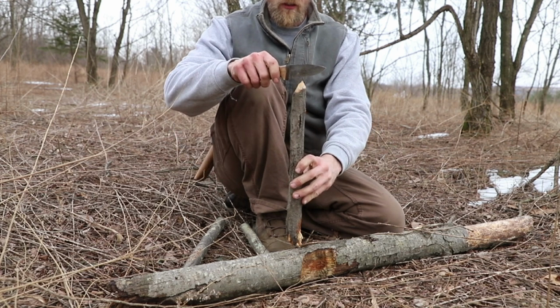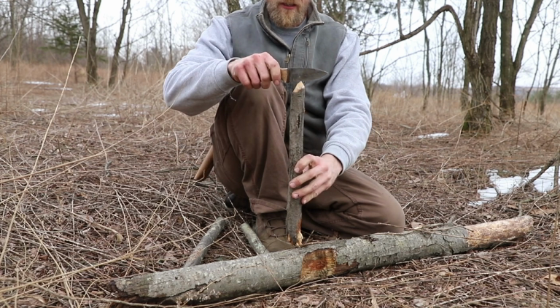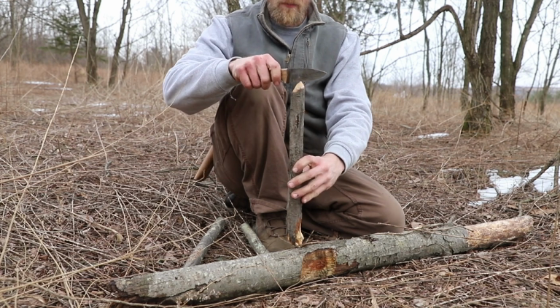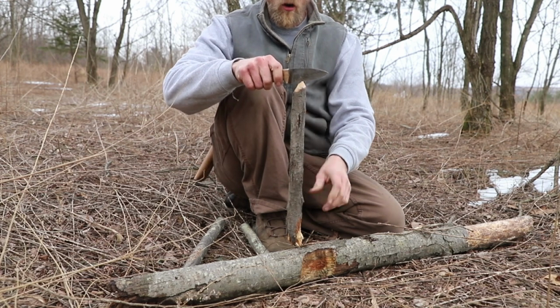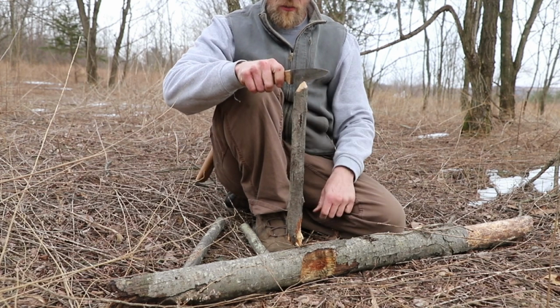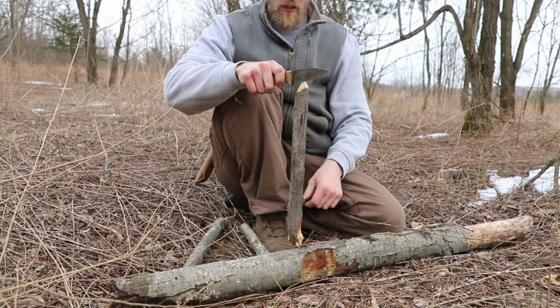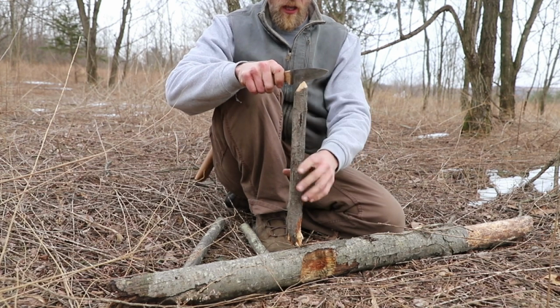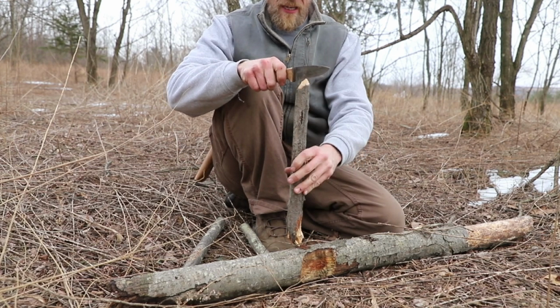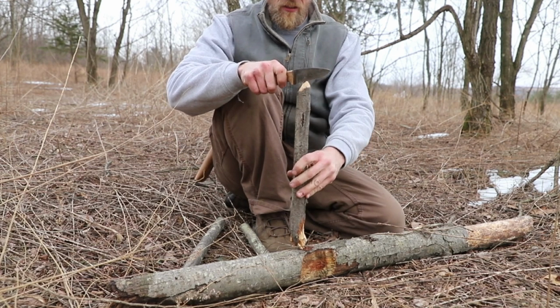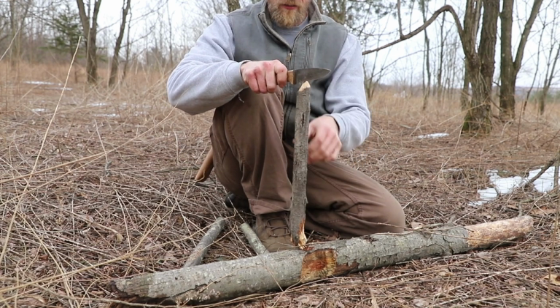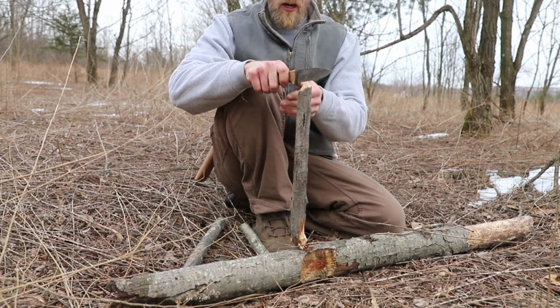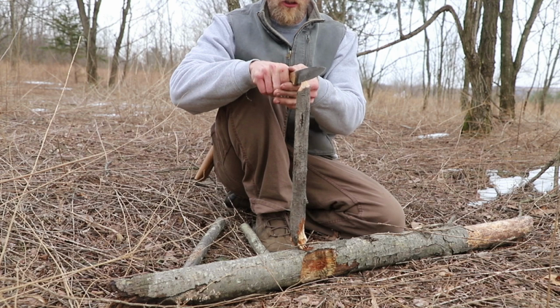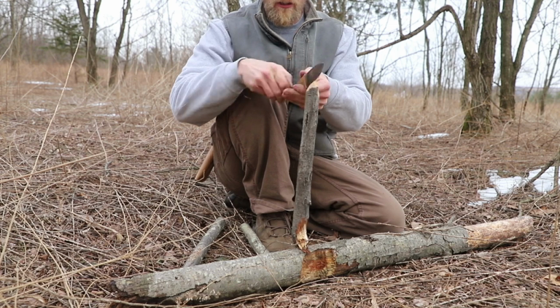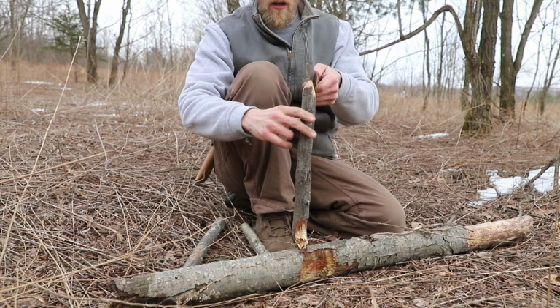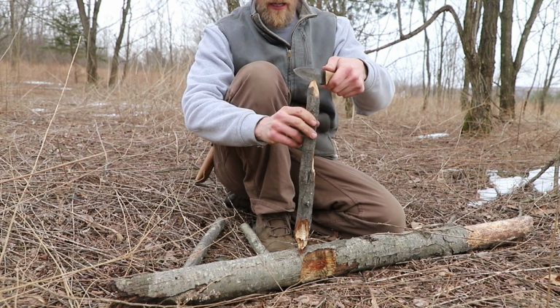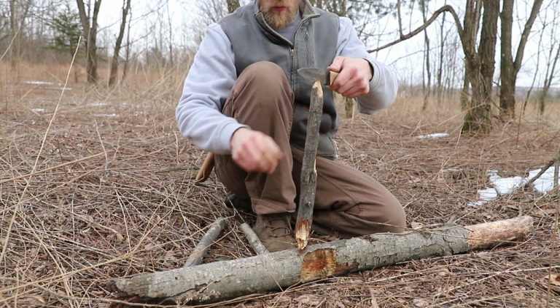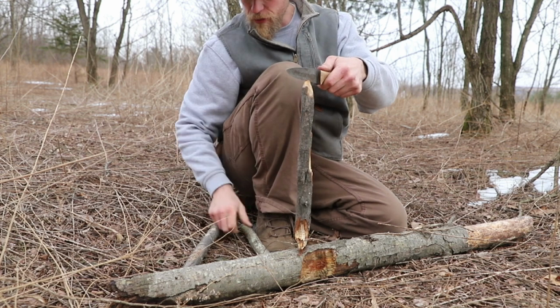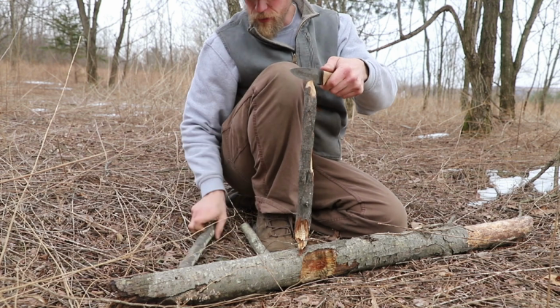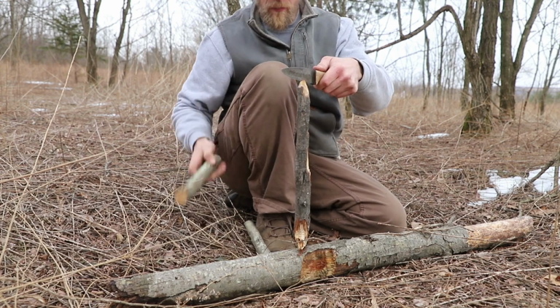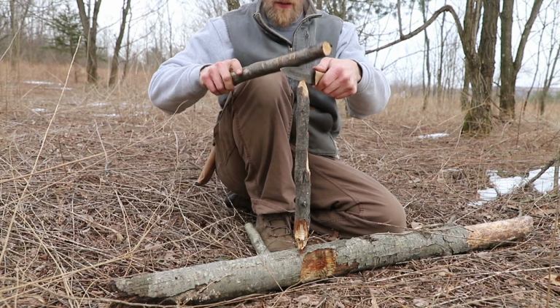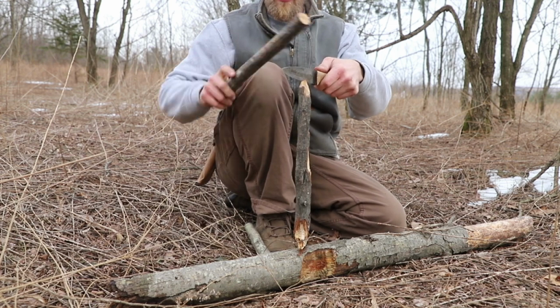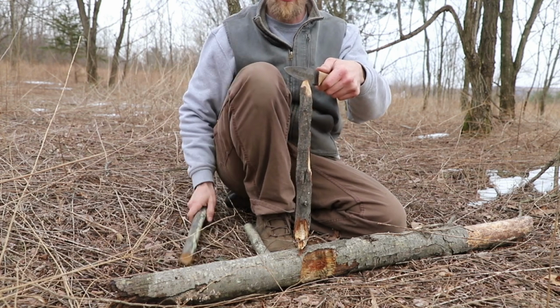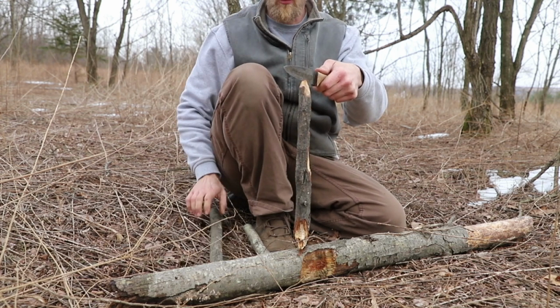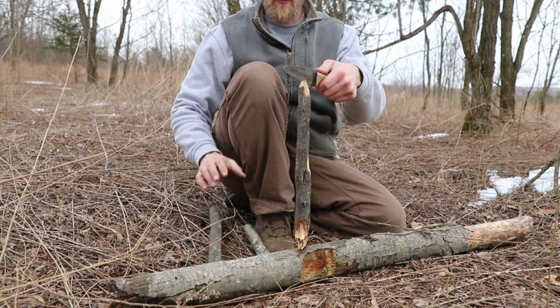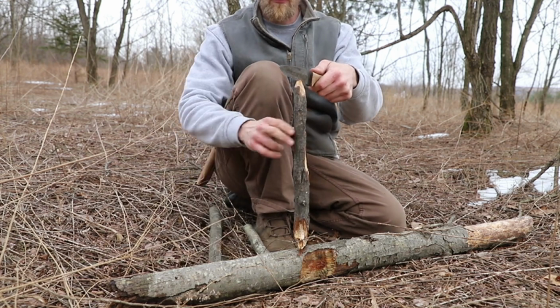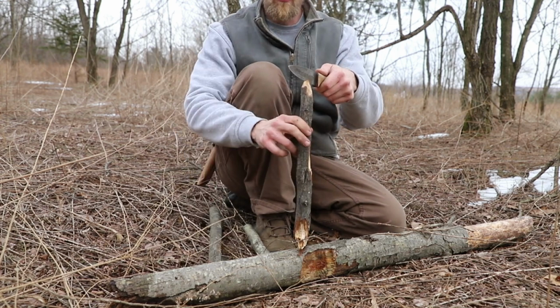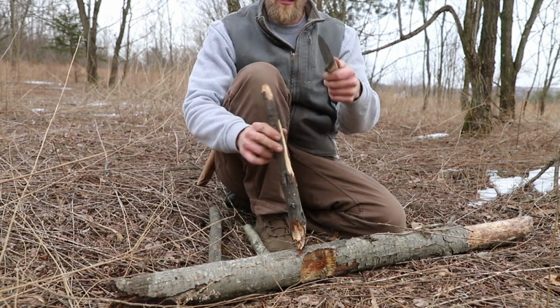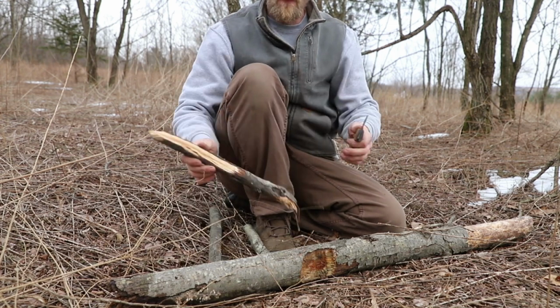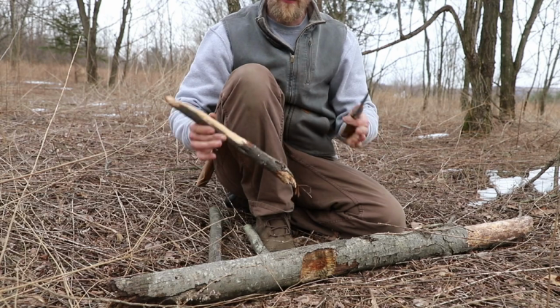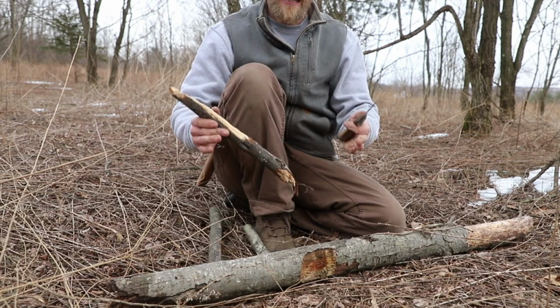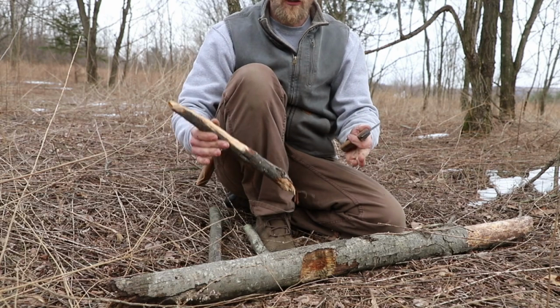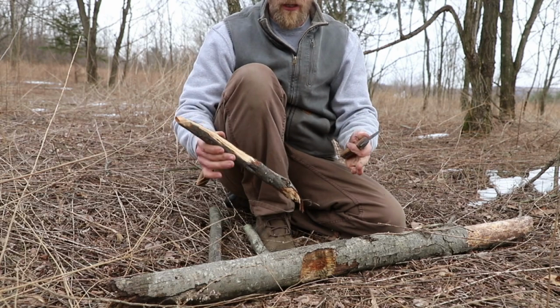This is by all means possible. I can get the knife on here — it's not as sturdy, but I can twist and turn a little bit, take my baton, and start to work it through. But there's an easier way.